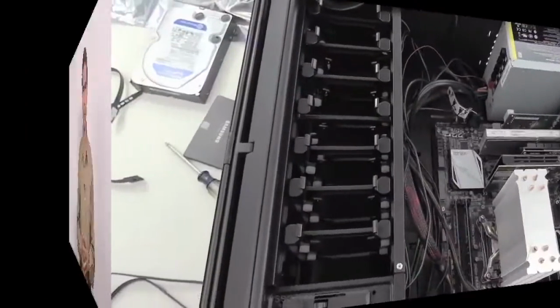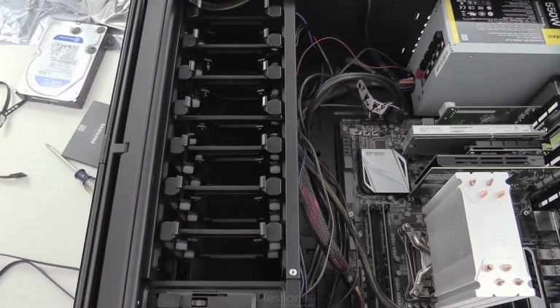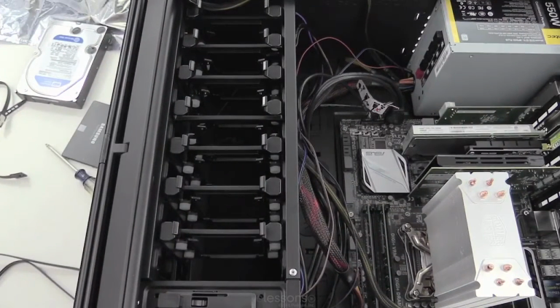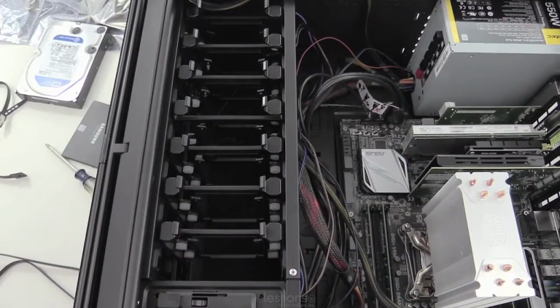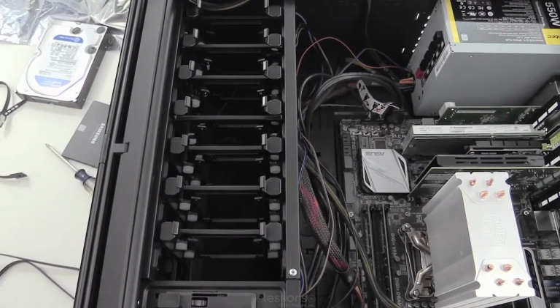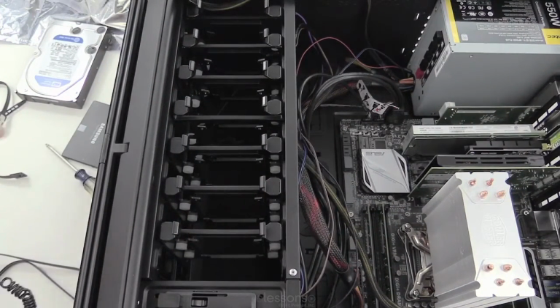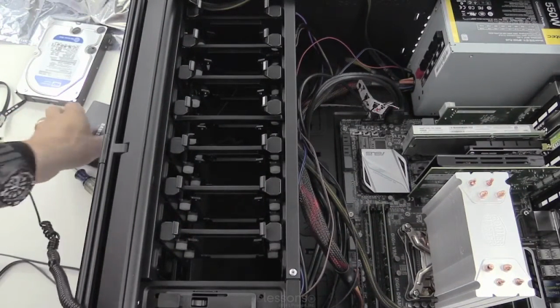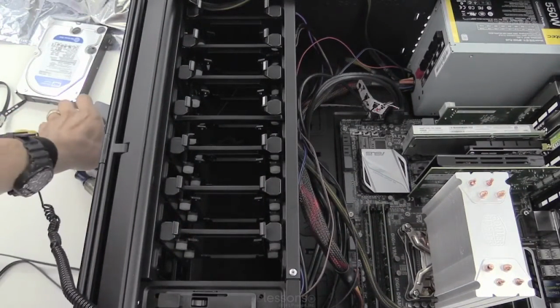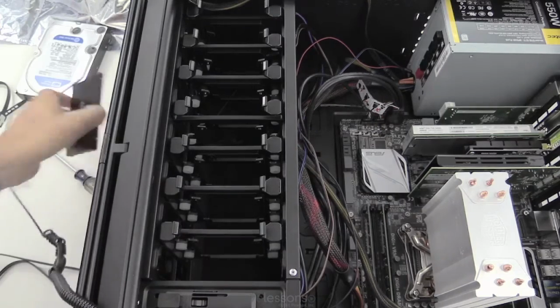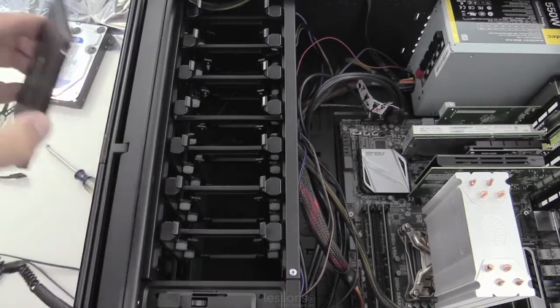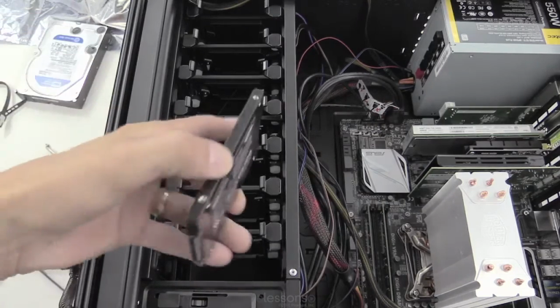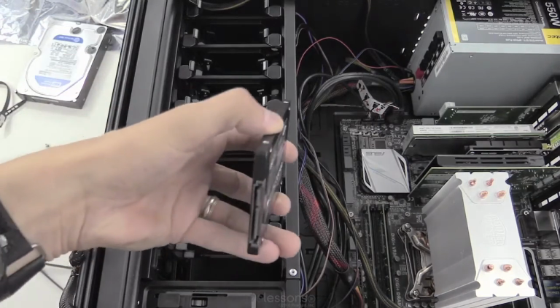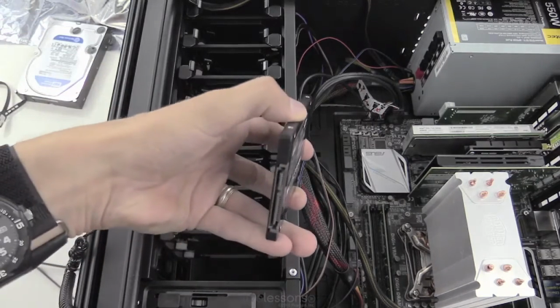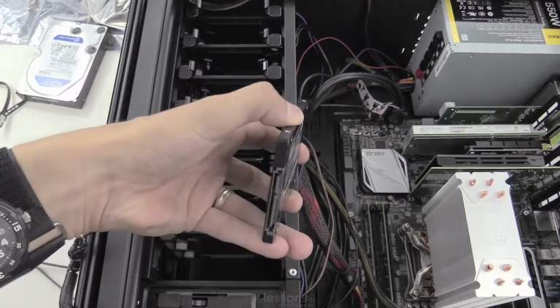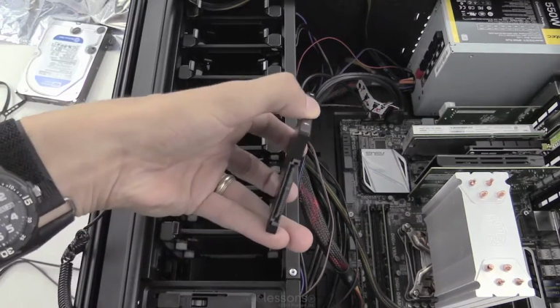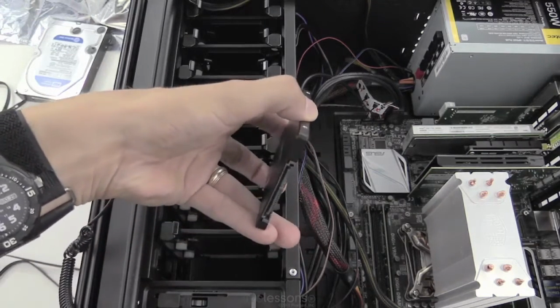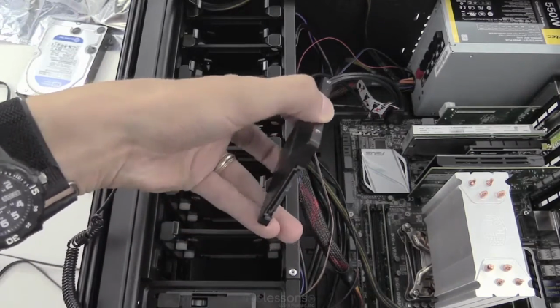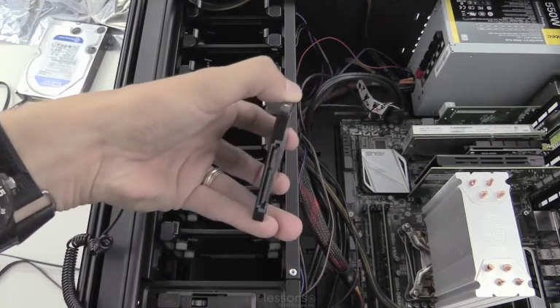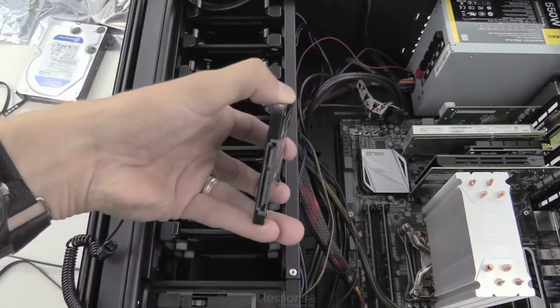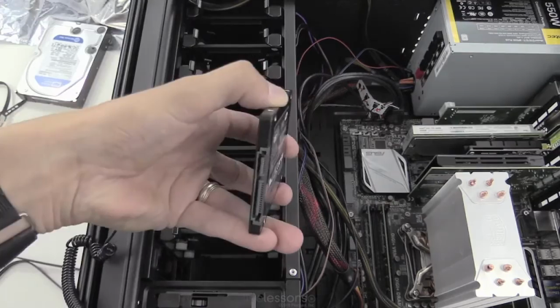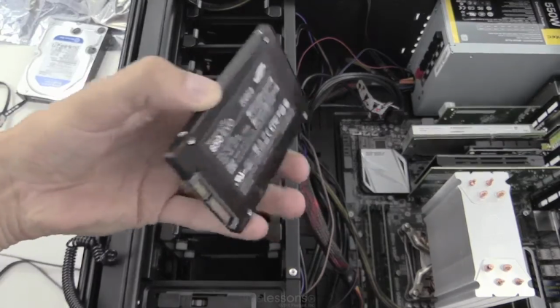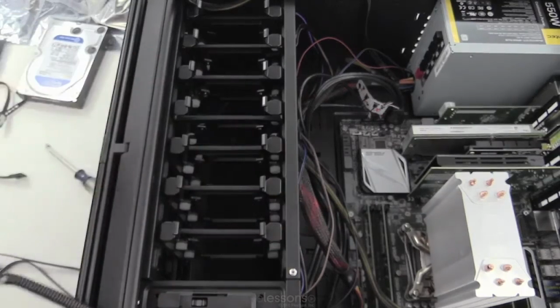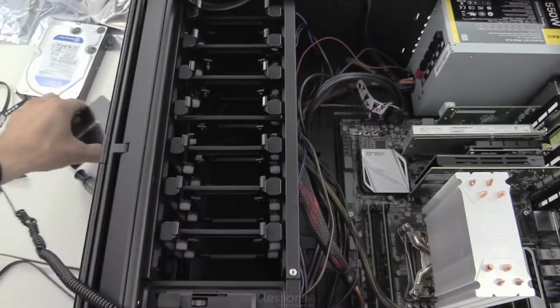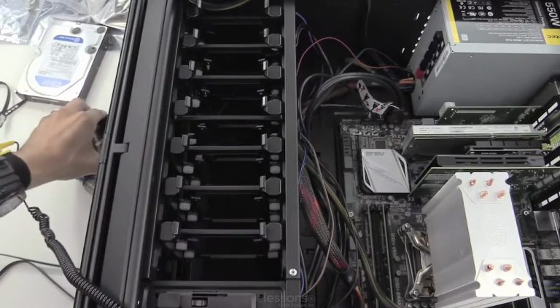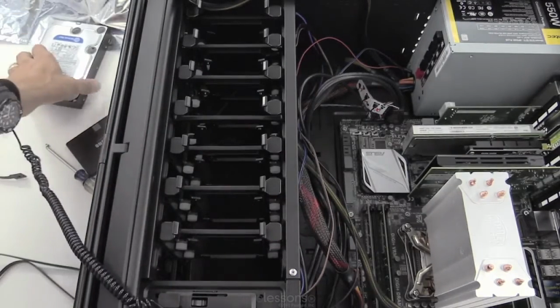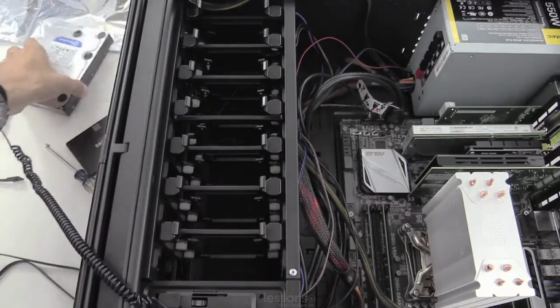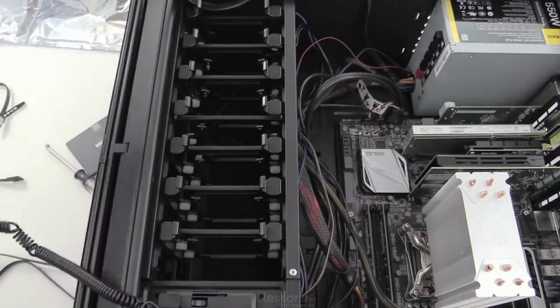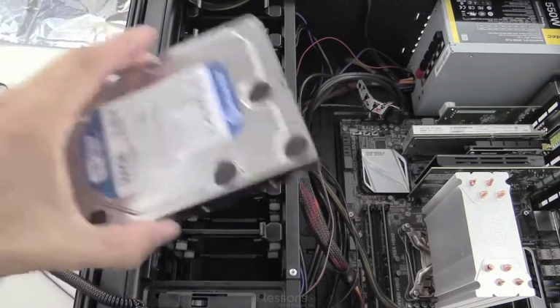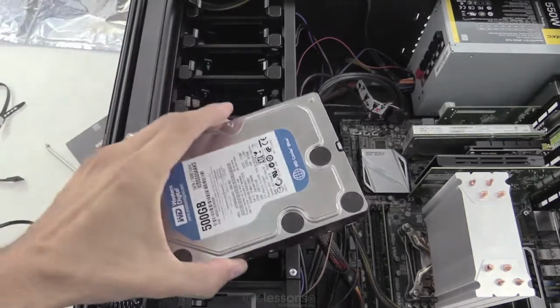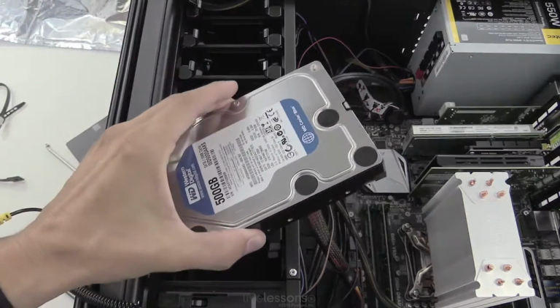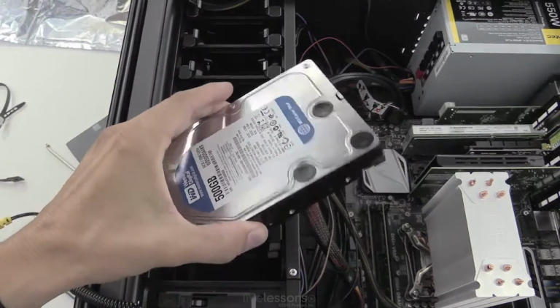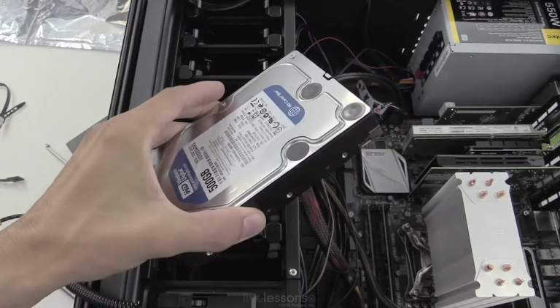All right, let's install our drives. We have a couple we're going to work with. The first is this solid-state drive — it's a 2.5-inch SATA drive. We also have a 3.5-inch magnetic disk.